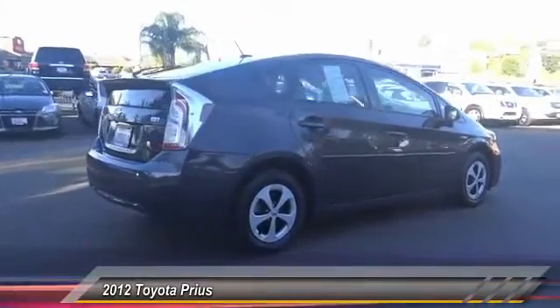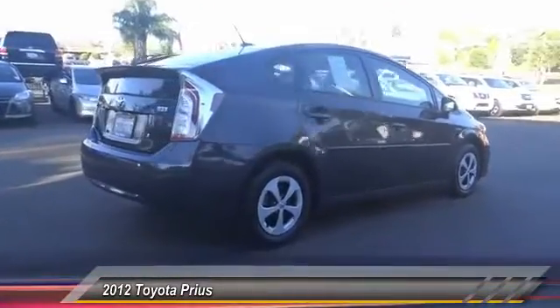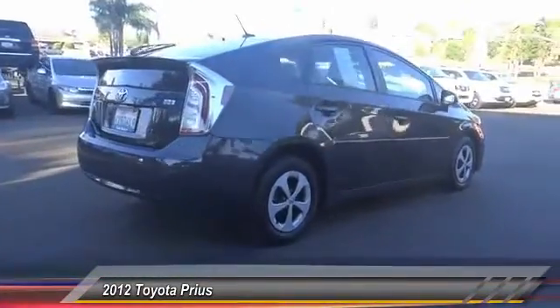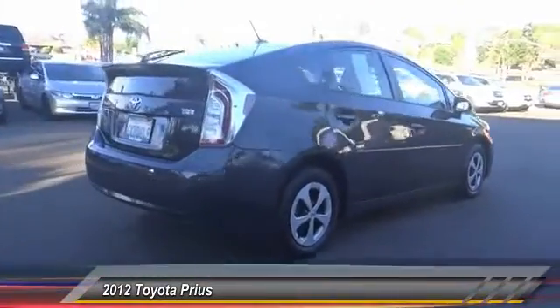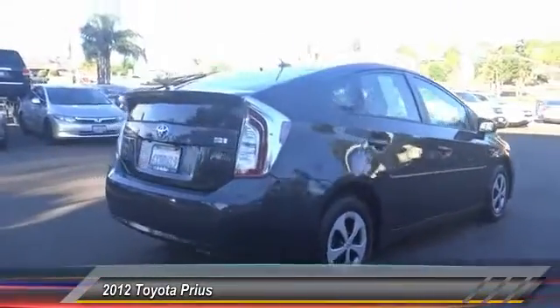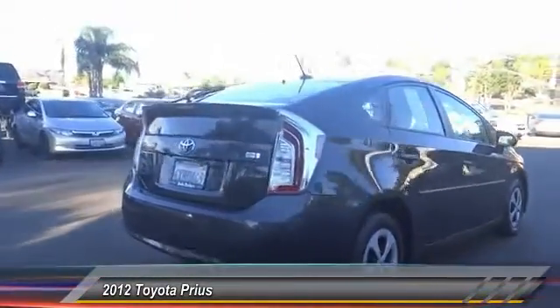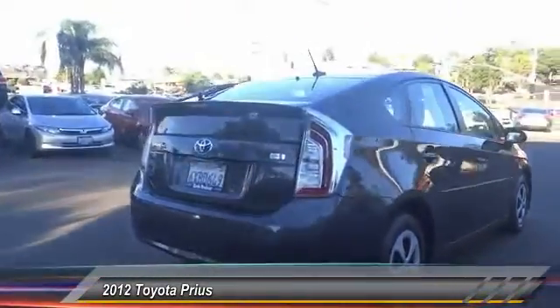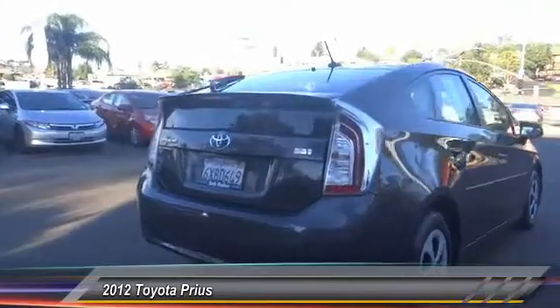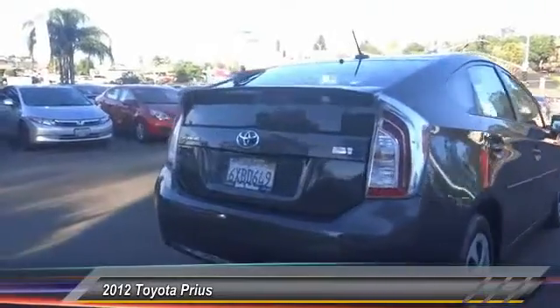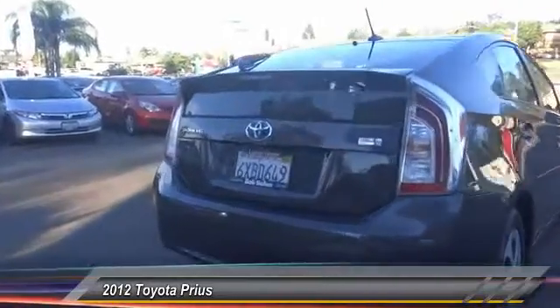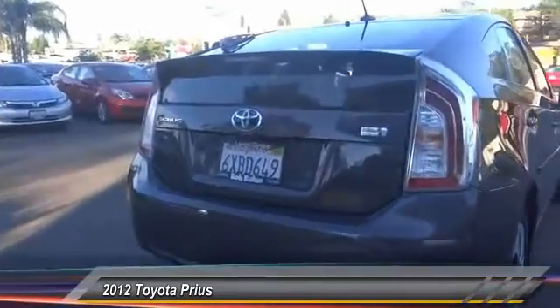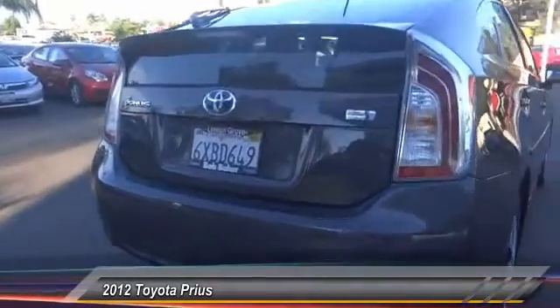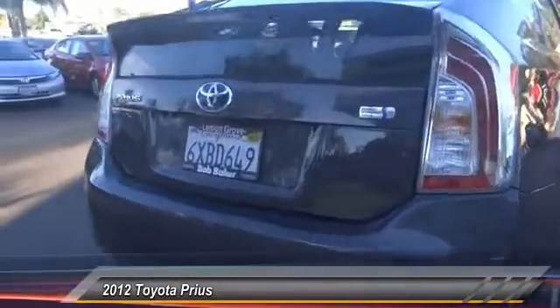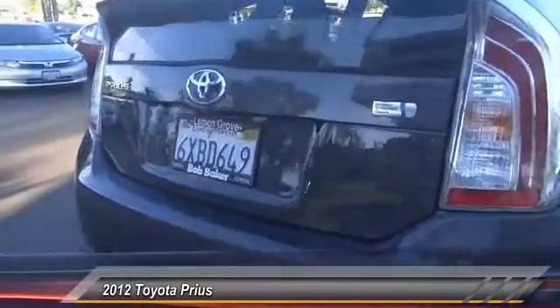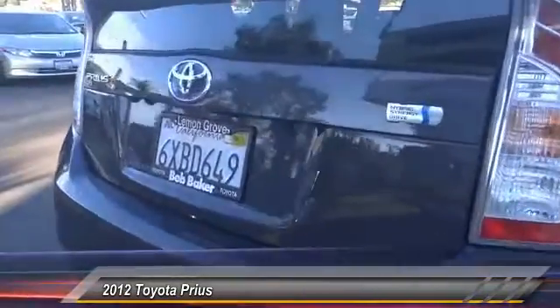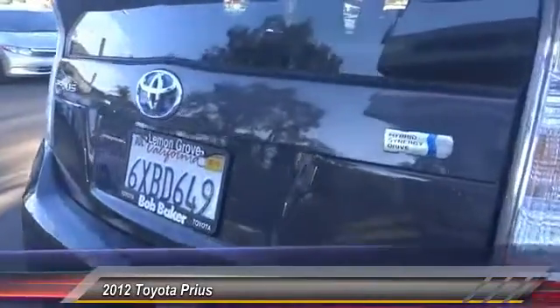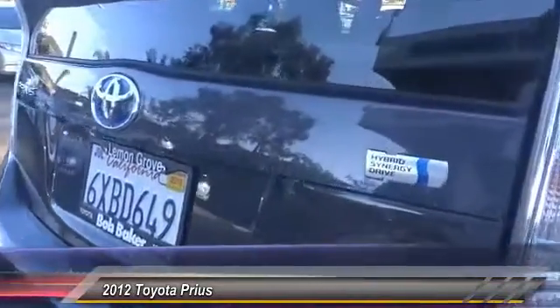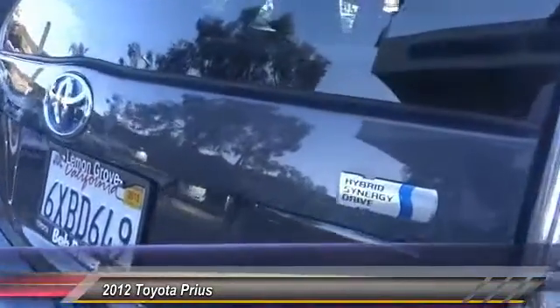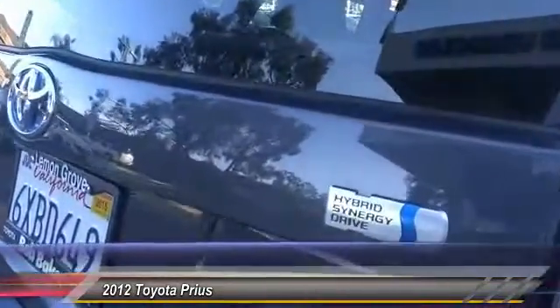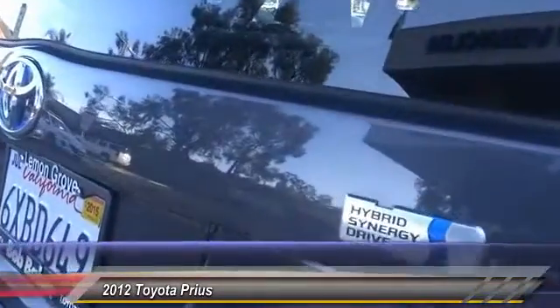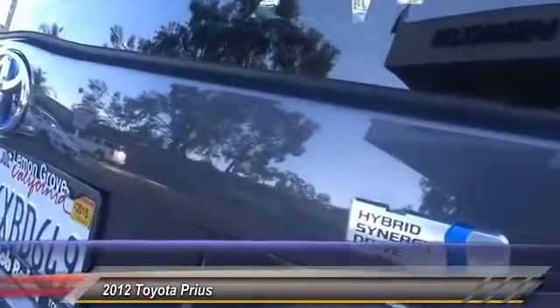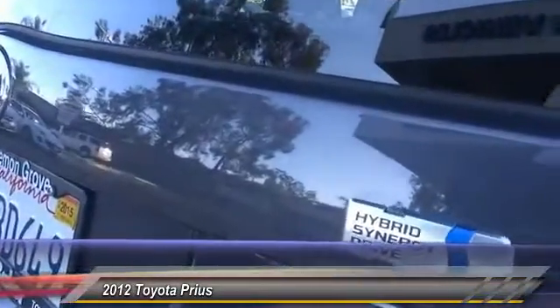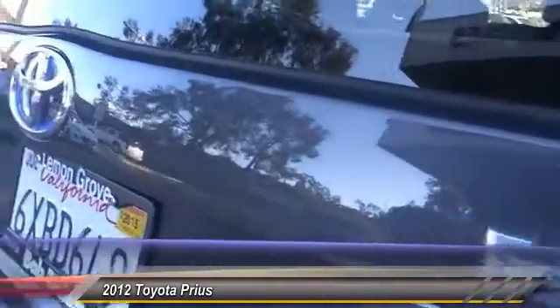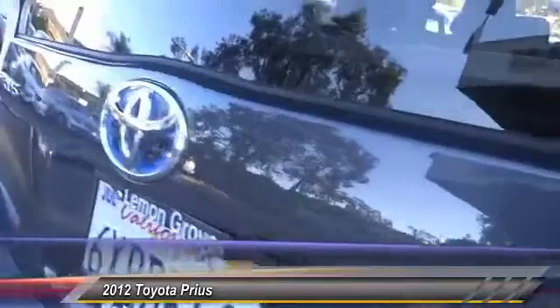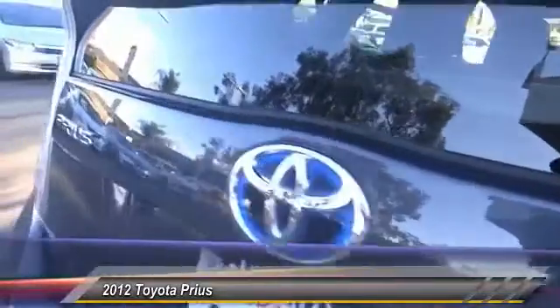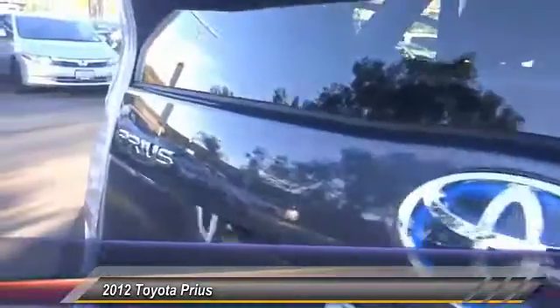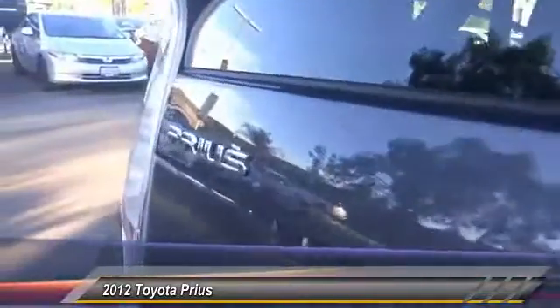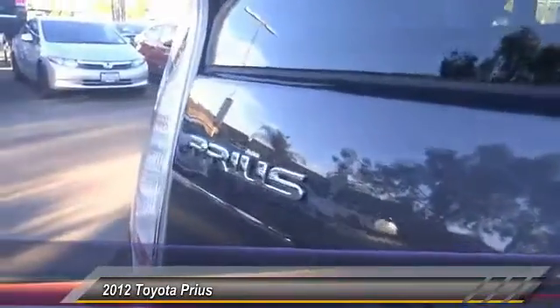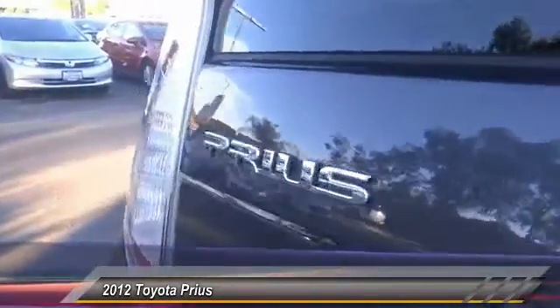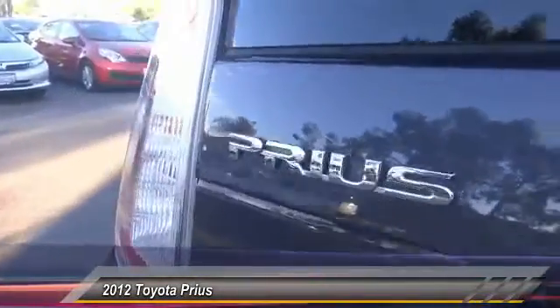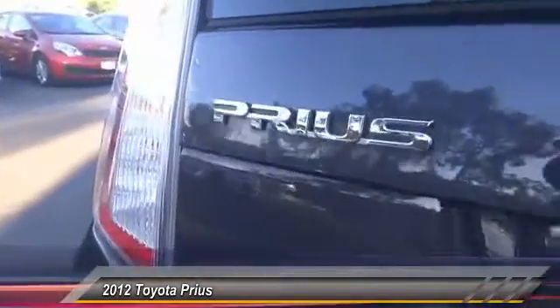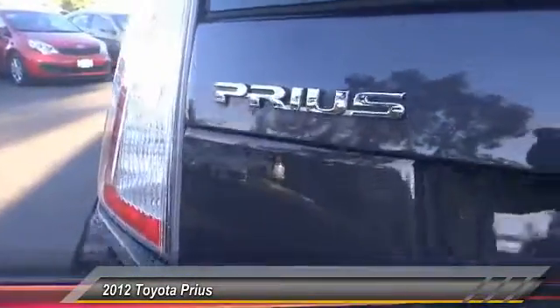One reason for its EPA-estimated combined 50 miles per gallon rating and its price below $20,000. This vehicle has less than 35,000 miles.